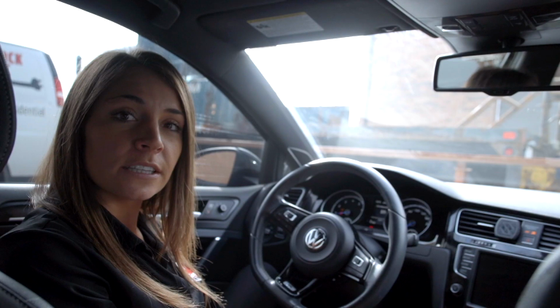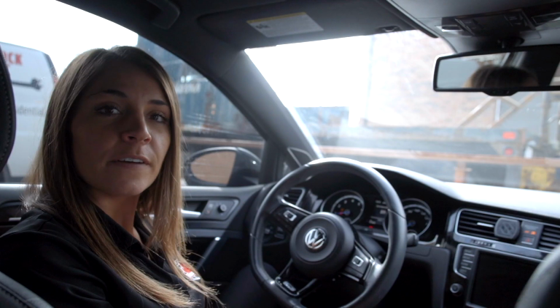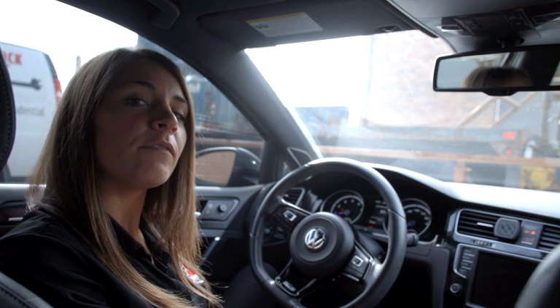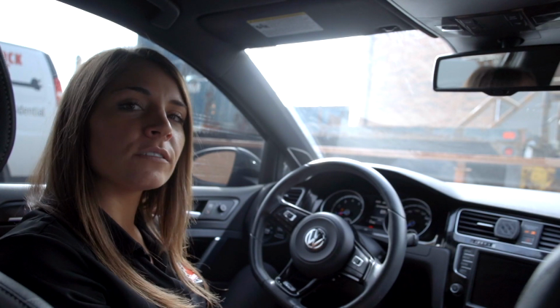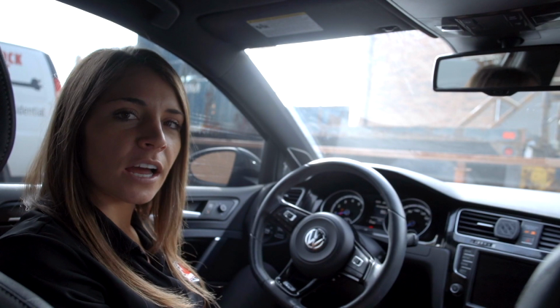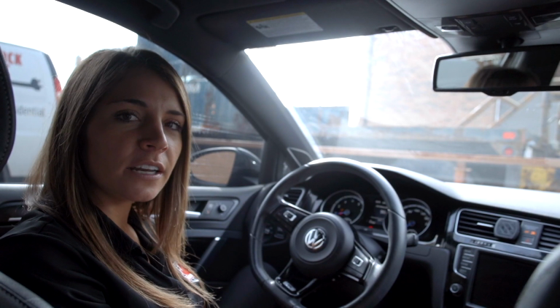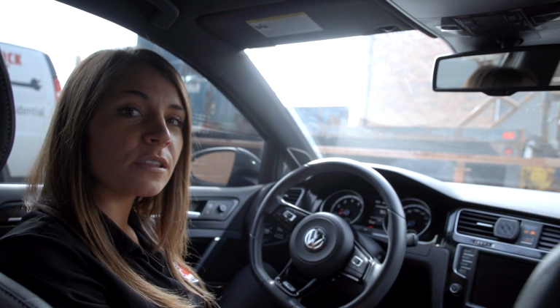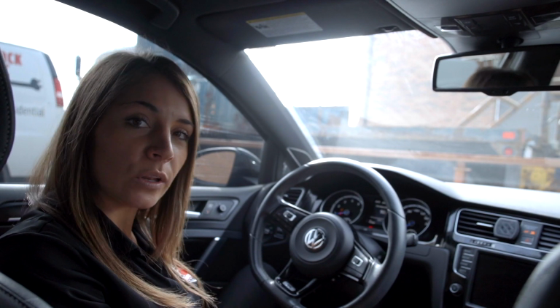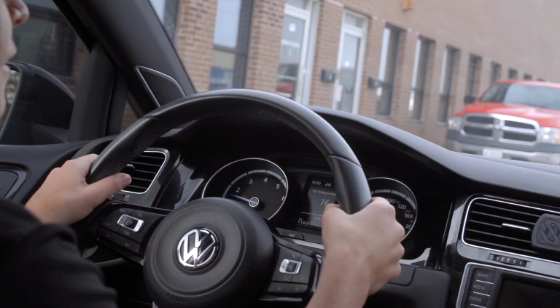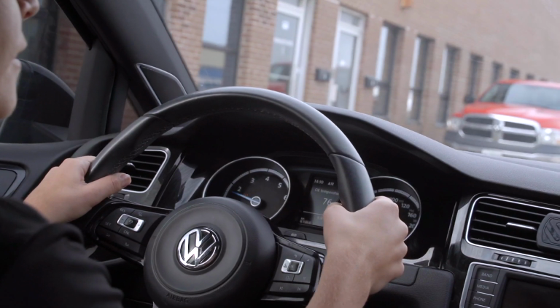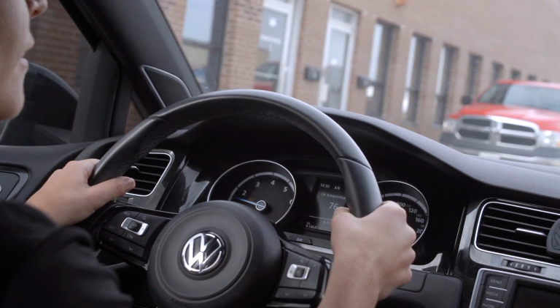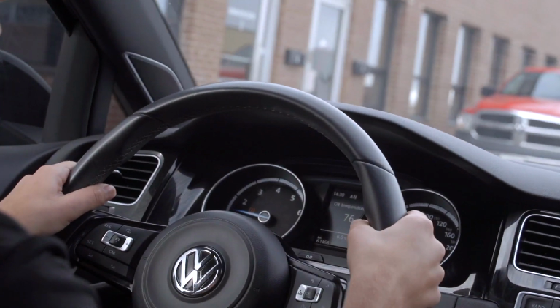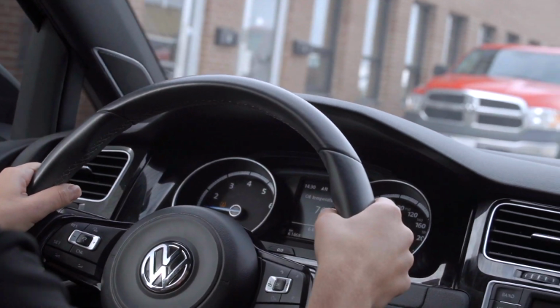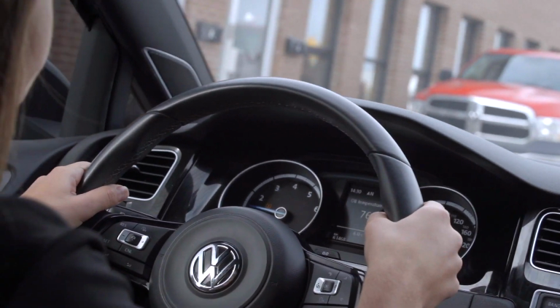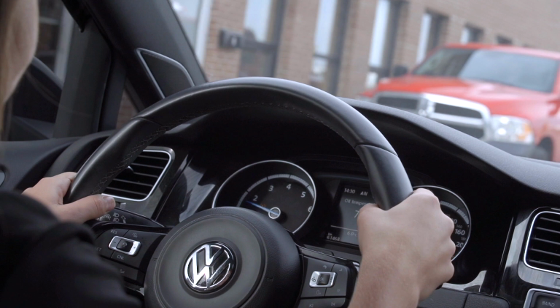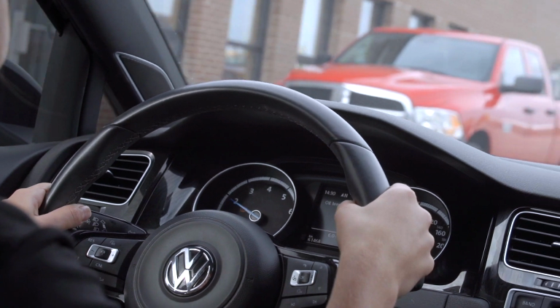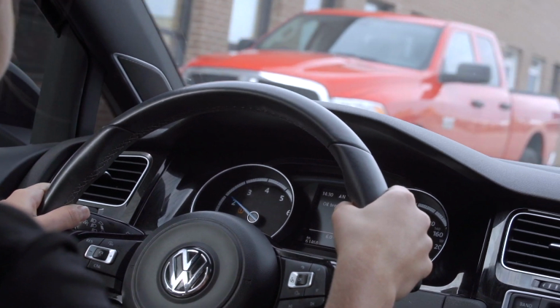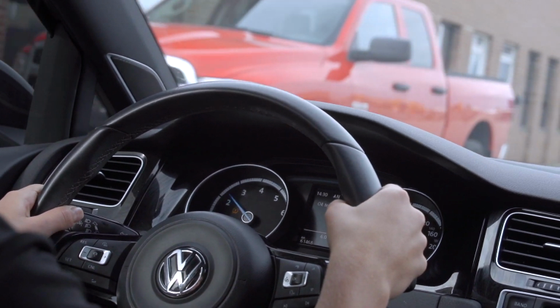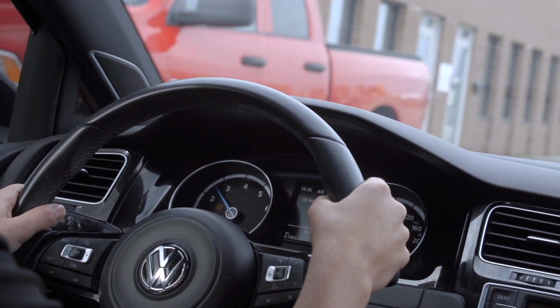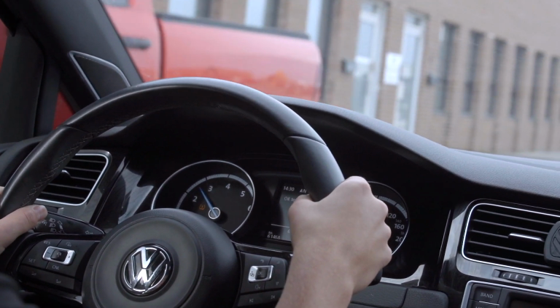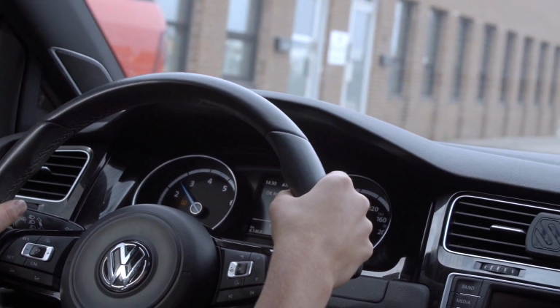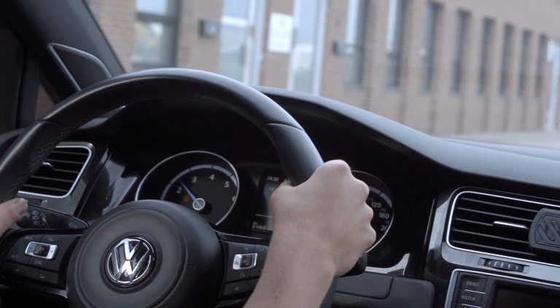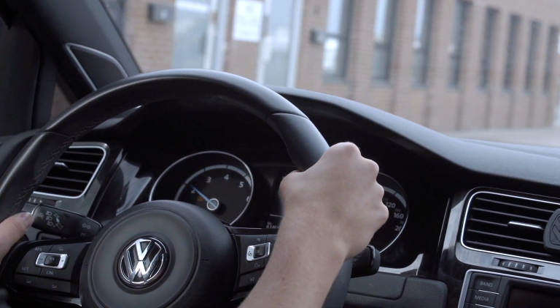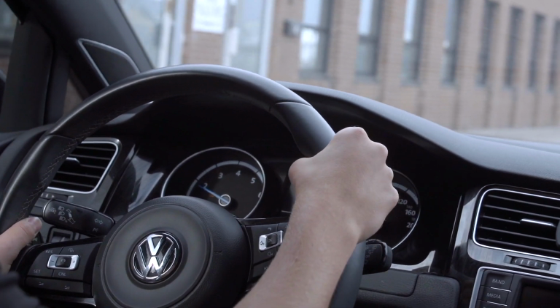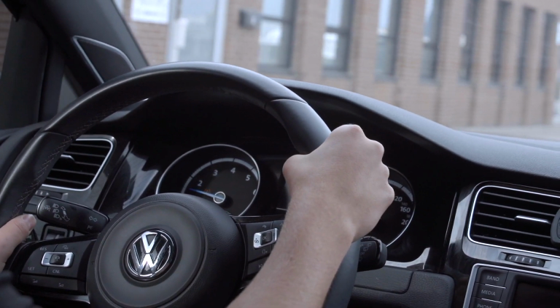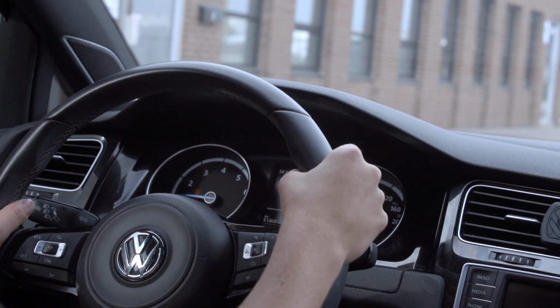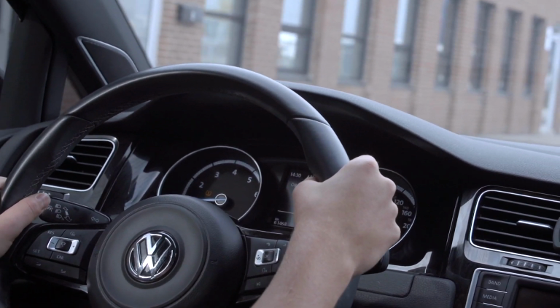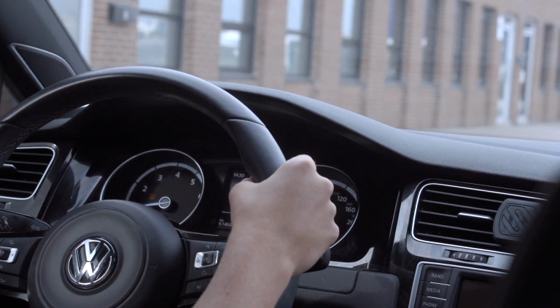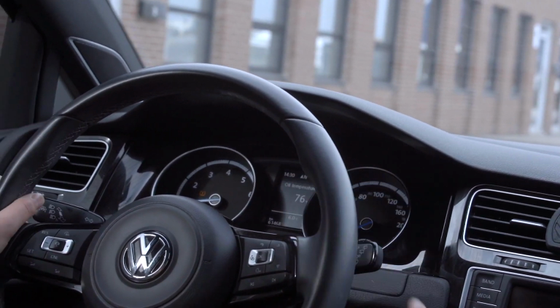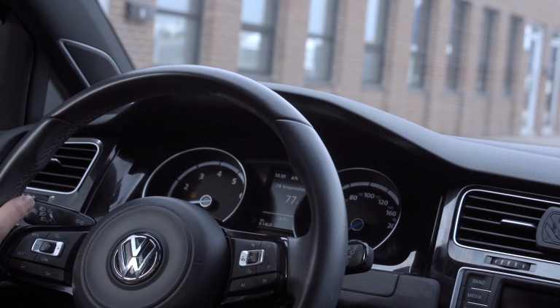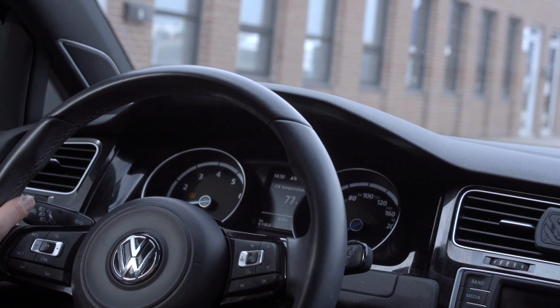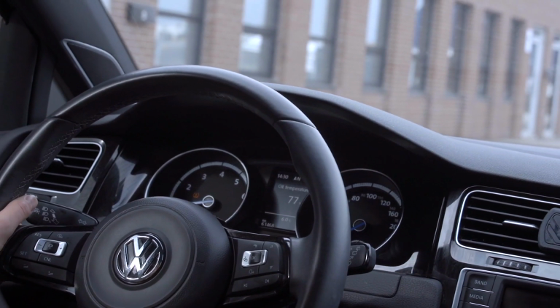The fifth and final sign is the pulling of your steering wheel when you apply brake pressure. You'll start to feel the car pulling to either side as you apply the brakes.